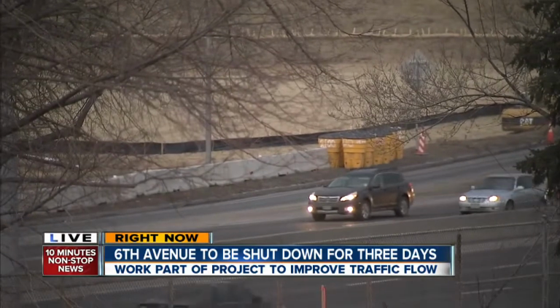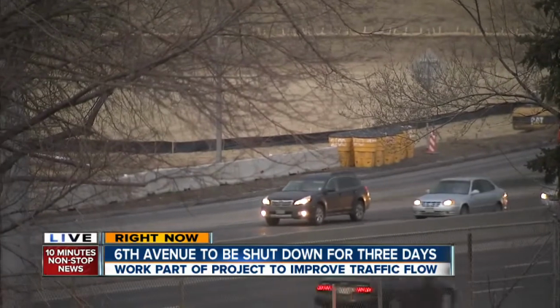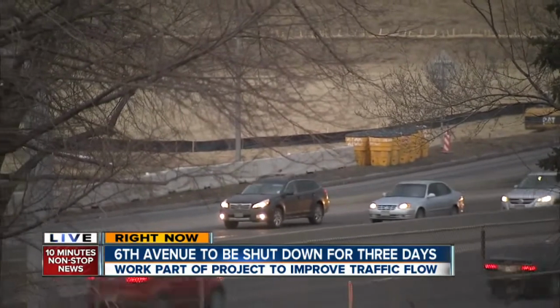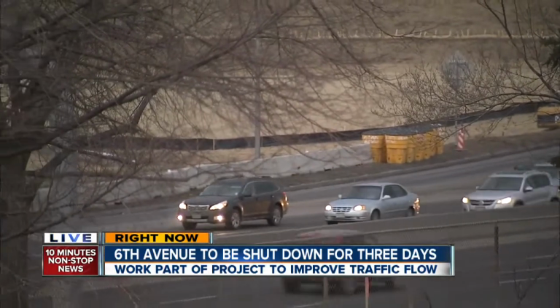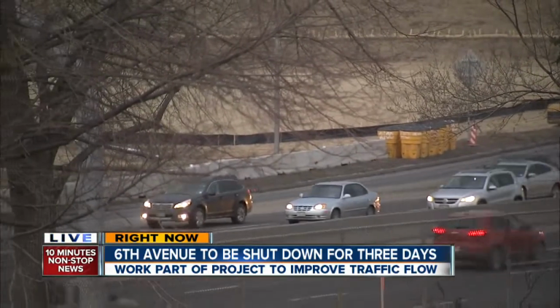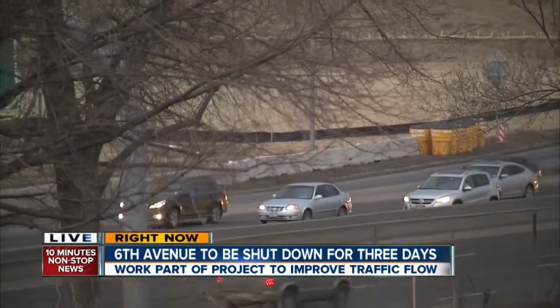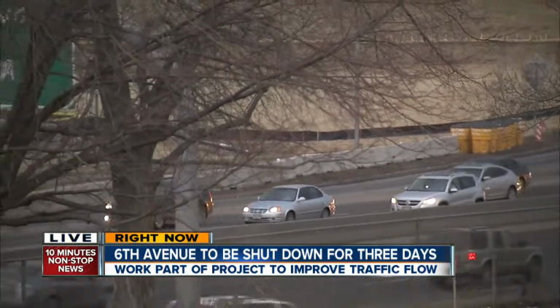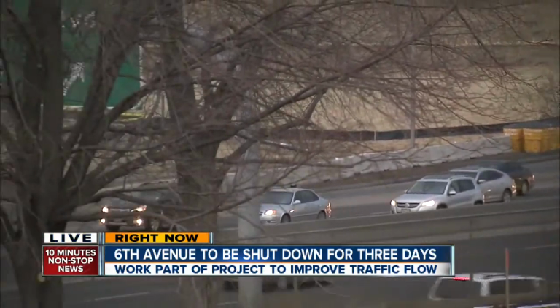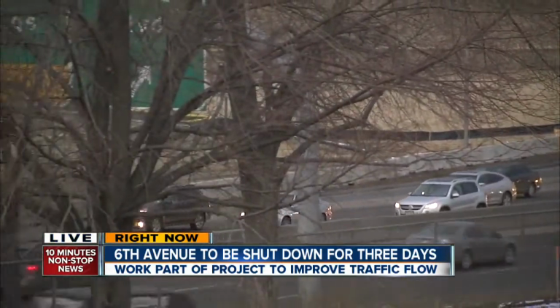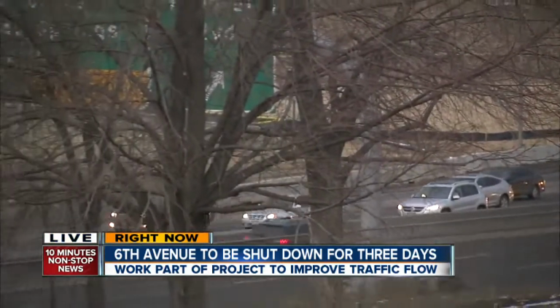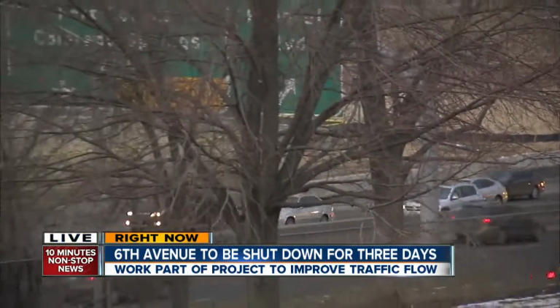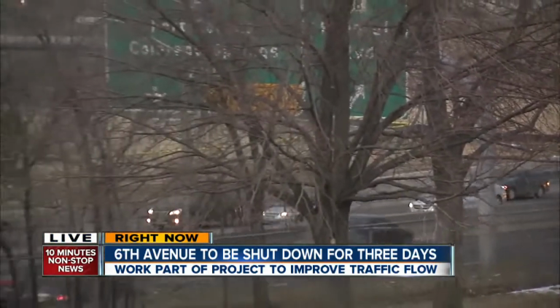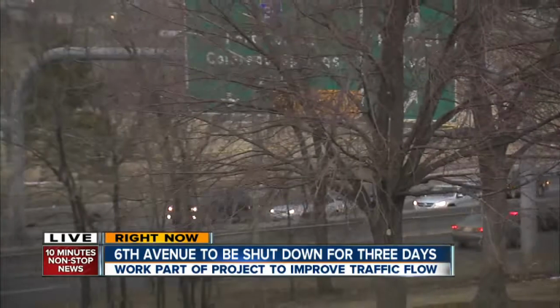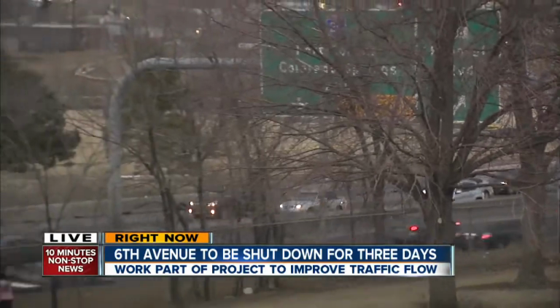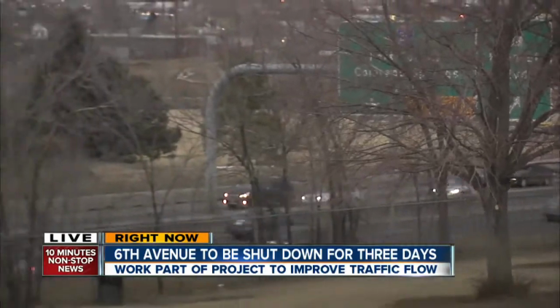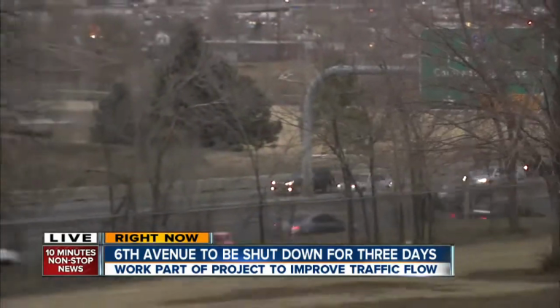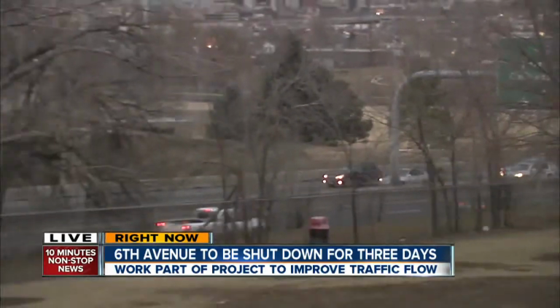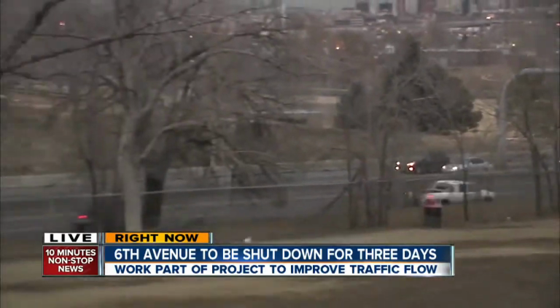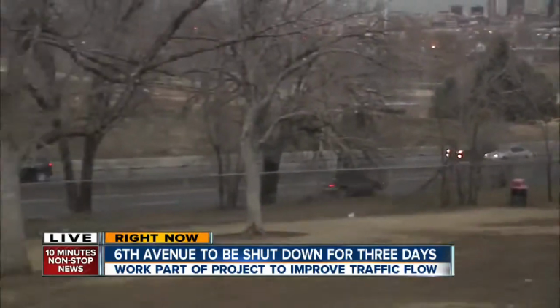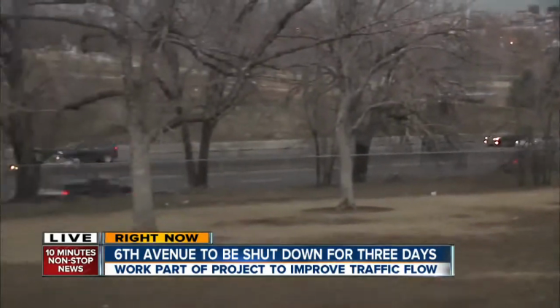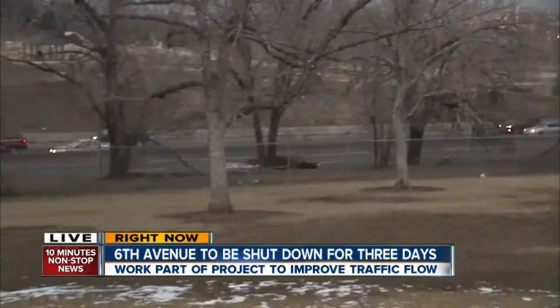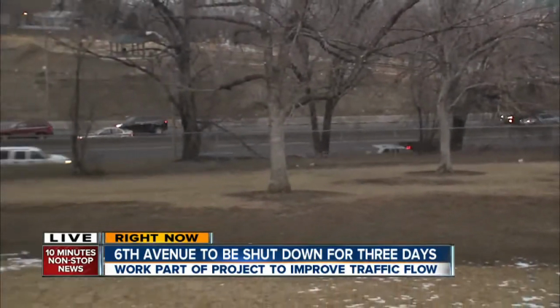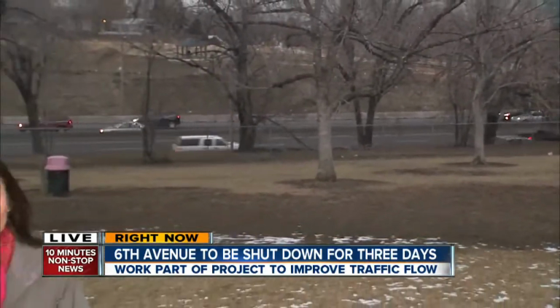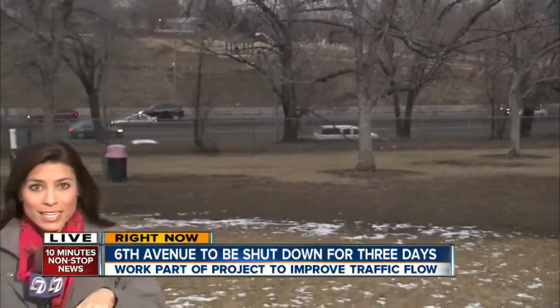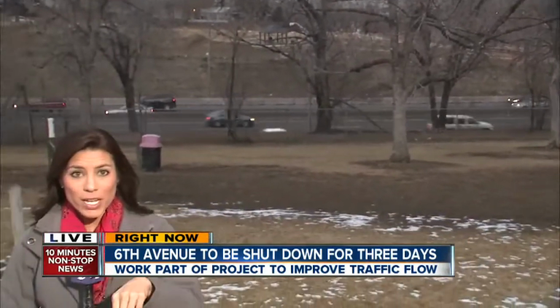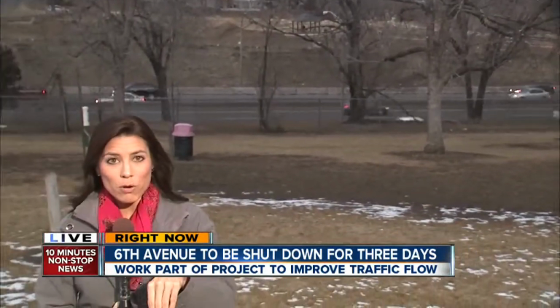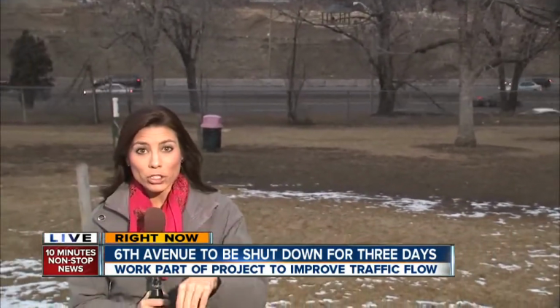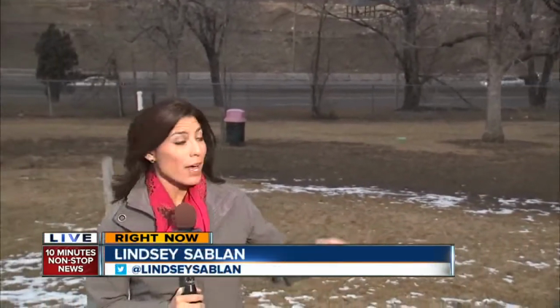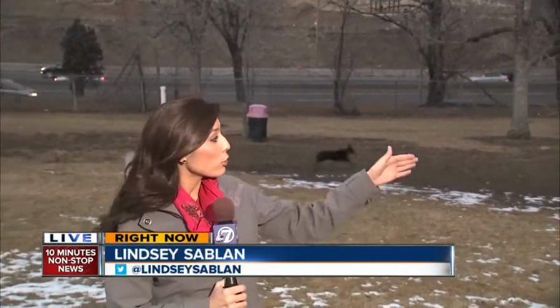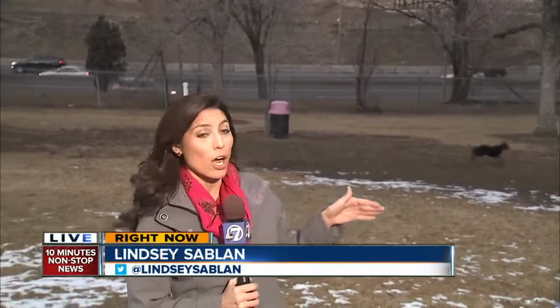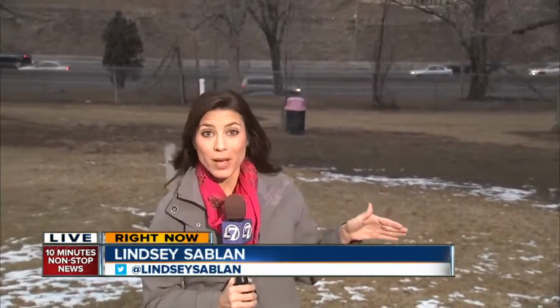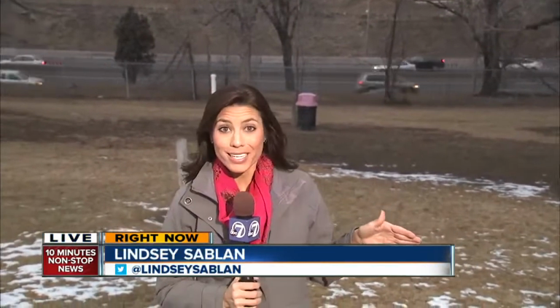The money for this is going to come from the Colorado Bridge Enterprise Fund and federal funds for bridge replacement. You'll start seeing signs this weekend to remind you of that closure on U.S. 6.